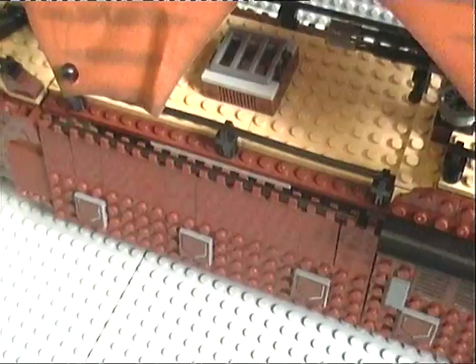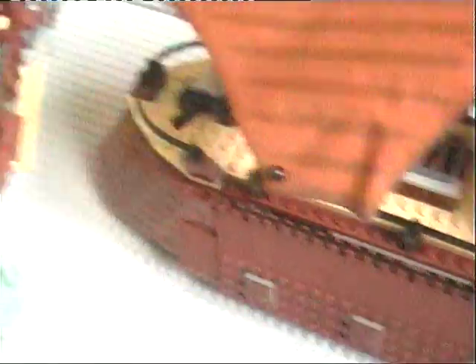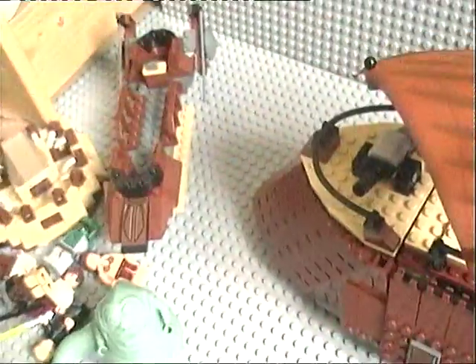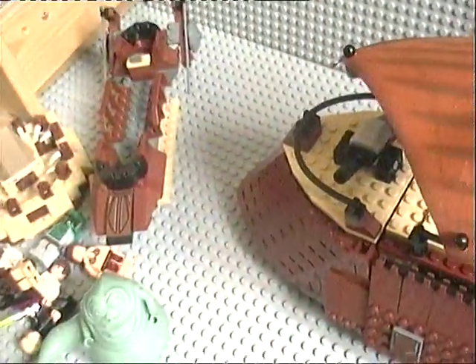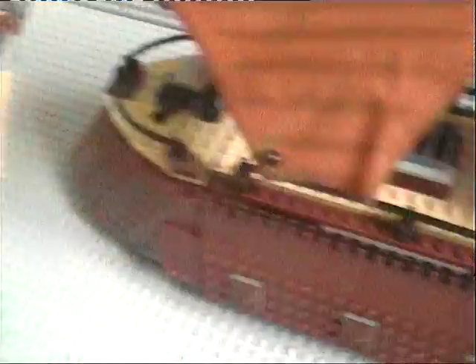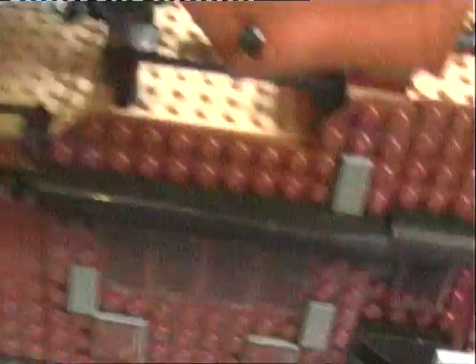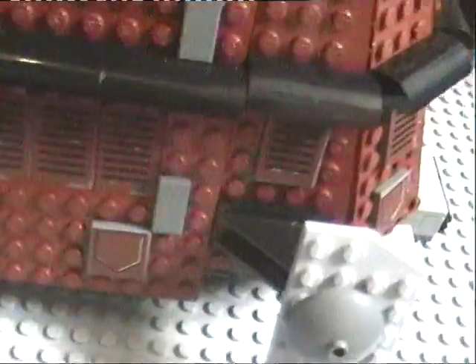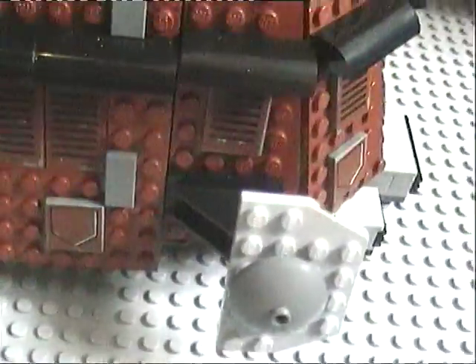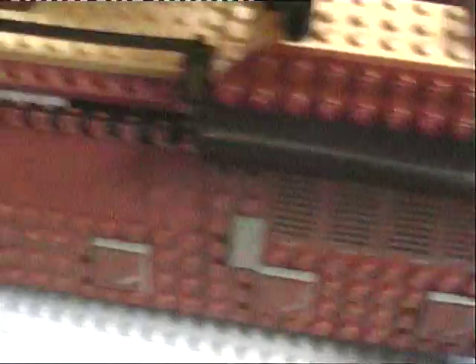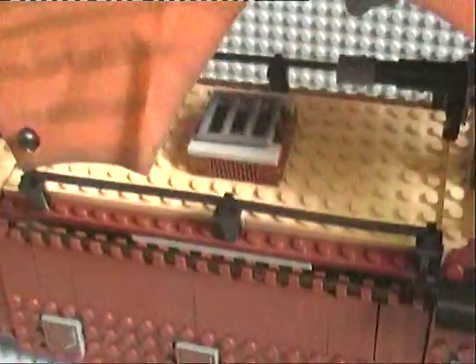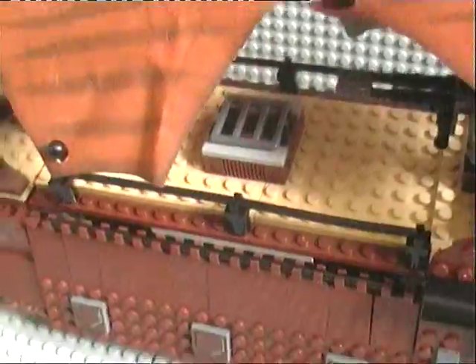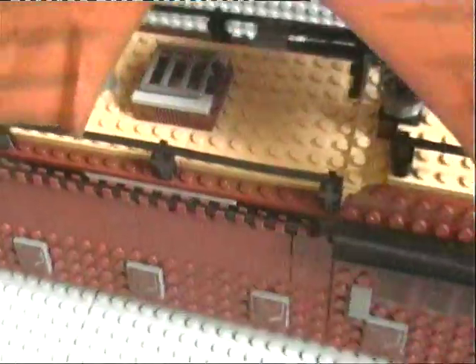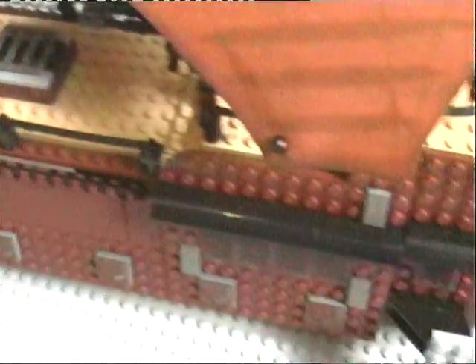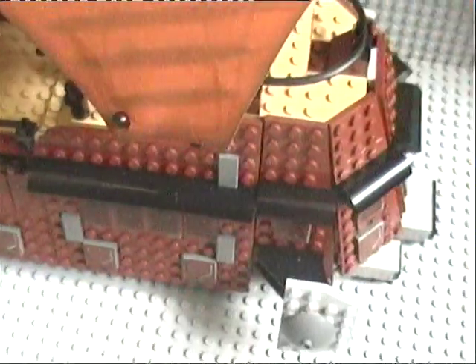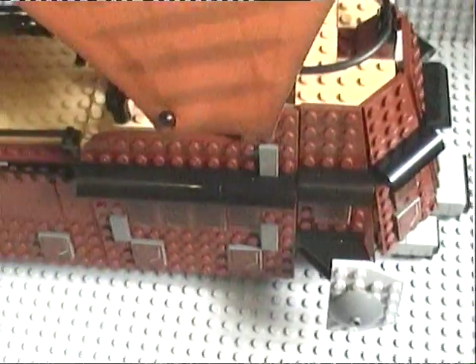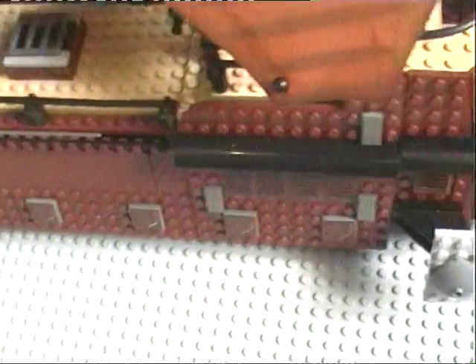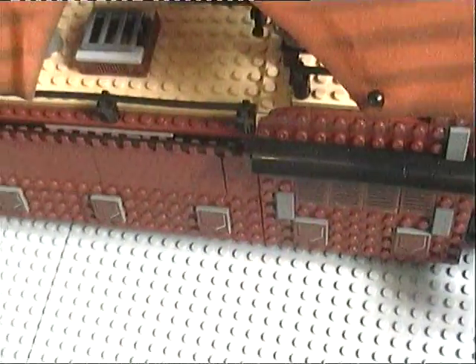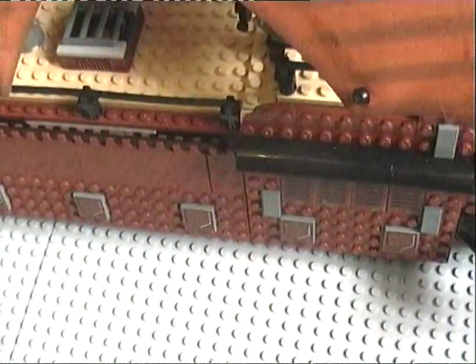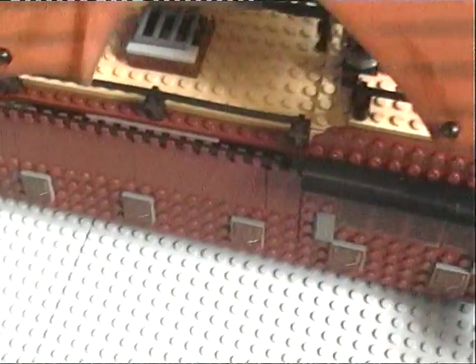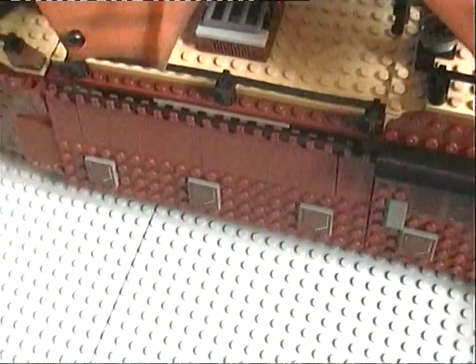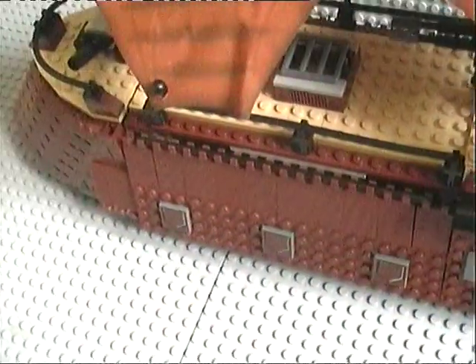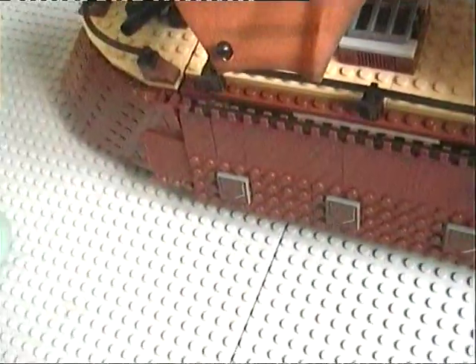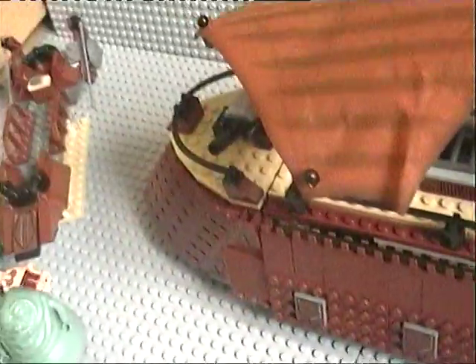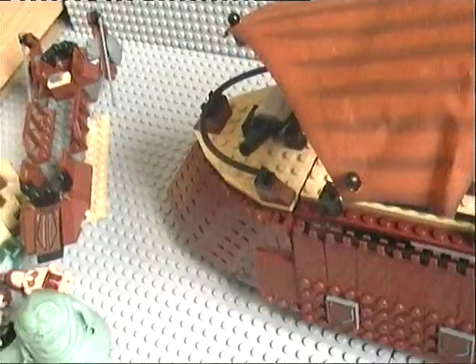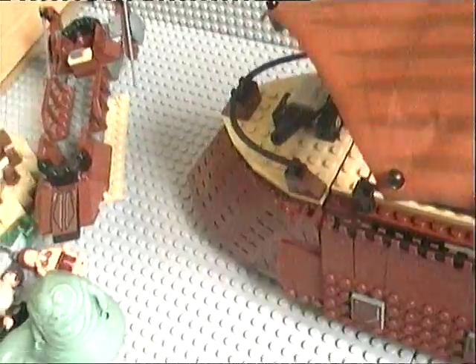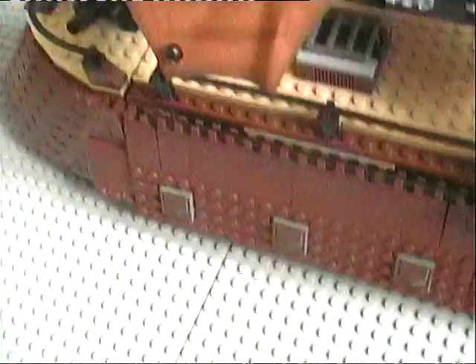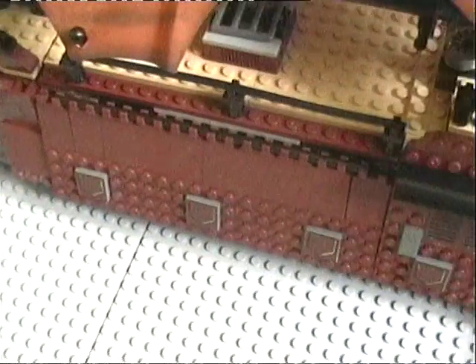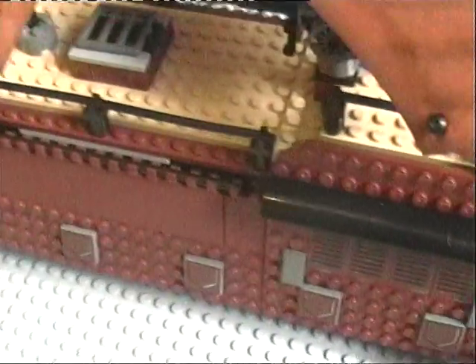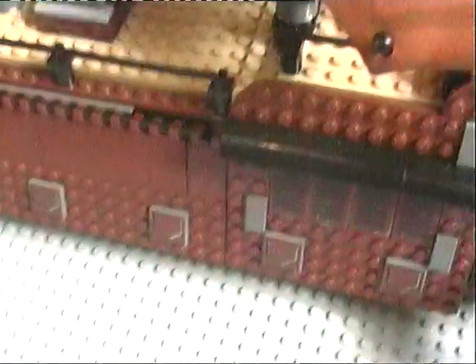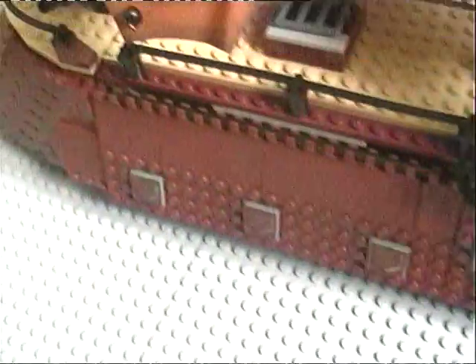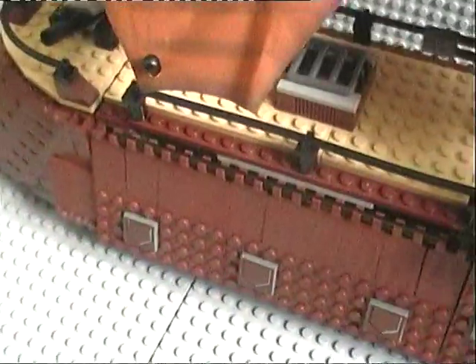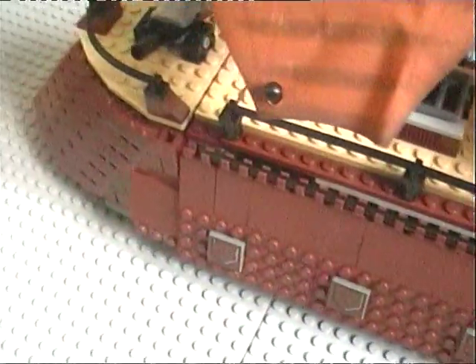Hey guys, this is Dark of the Rock and today I'm doing an overview on Jabba the Hutt's Sail Barge, because I got asked by Legoboy784 — at least I think it was him, because I know a lot of Lego boys. And yeah, let's start on with the review.